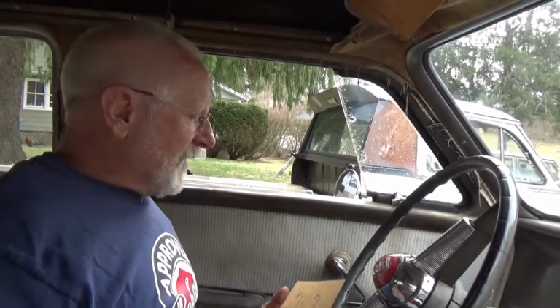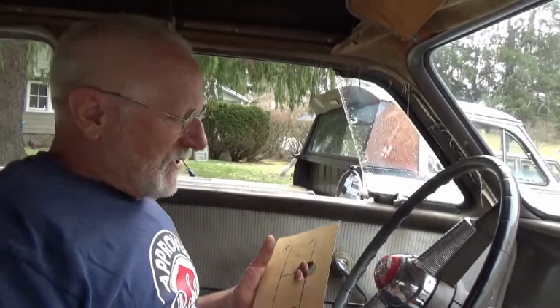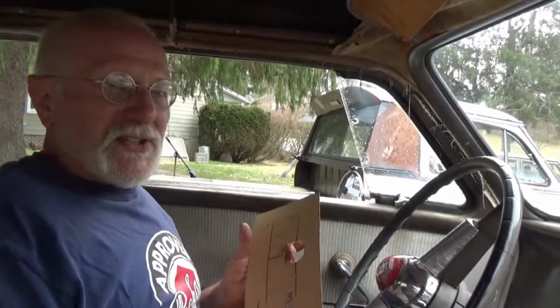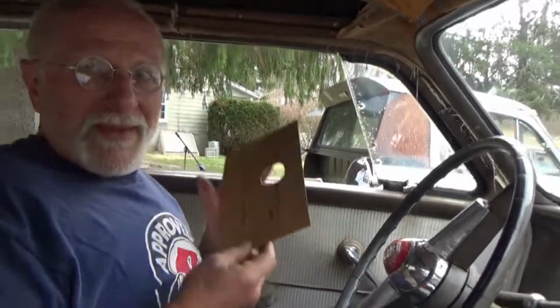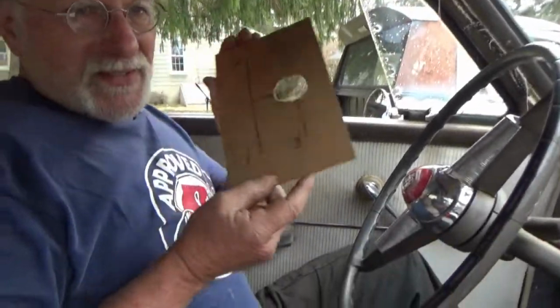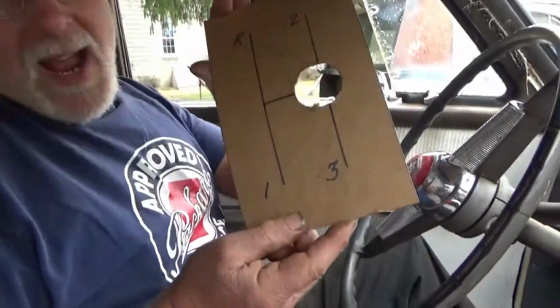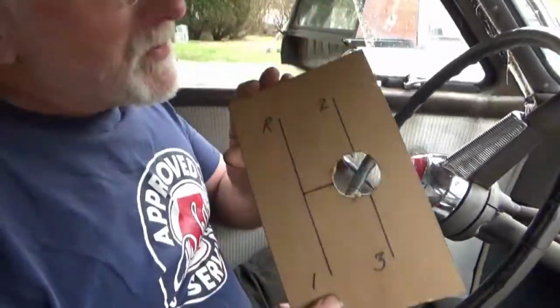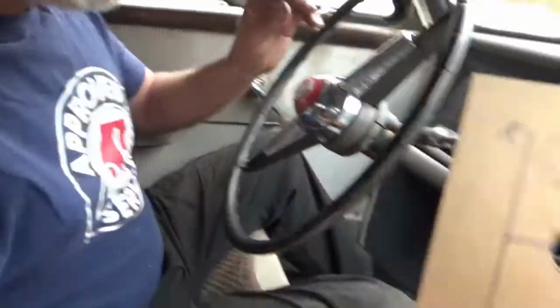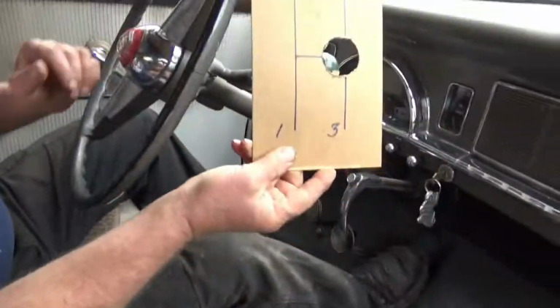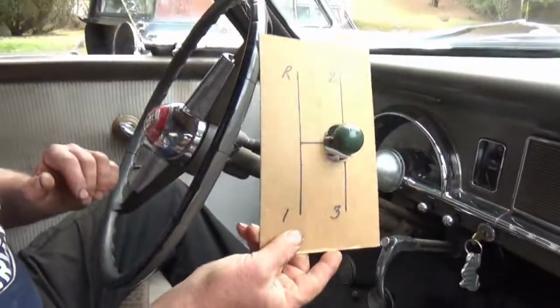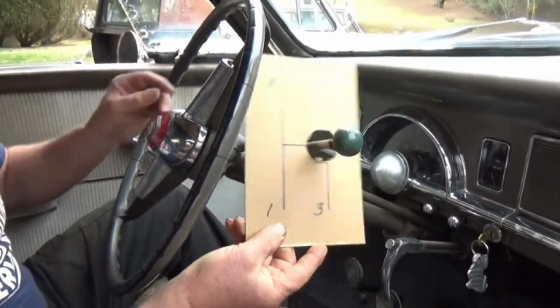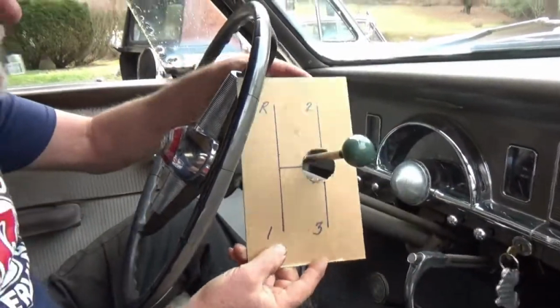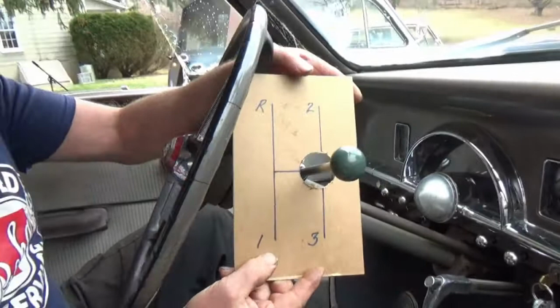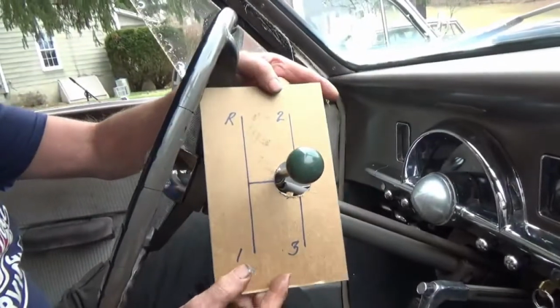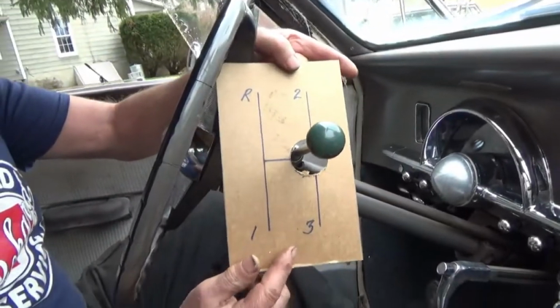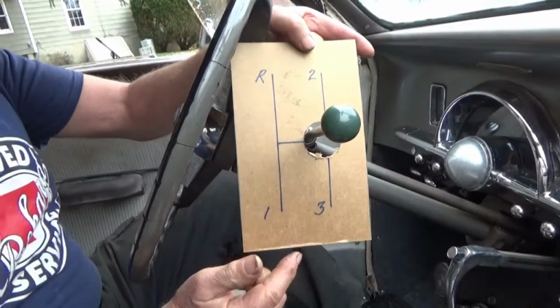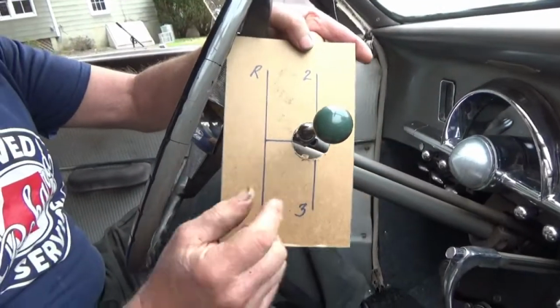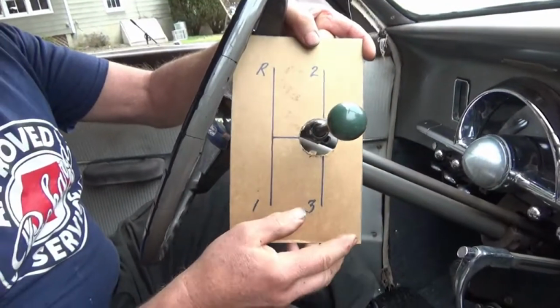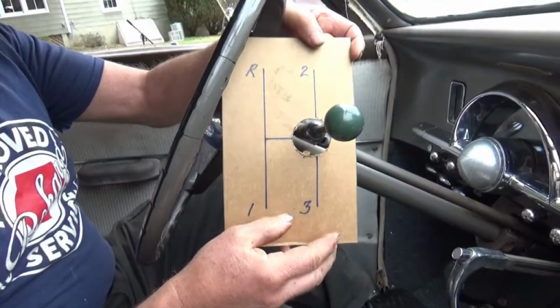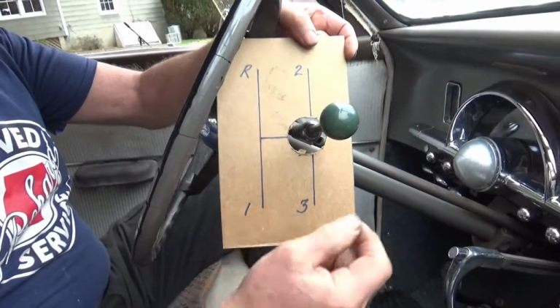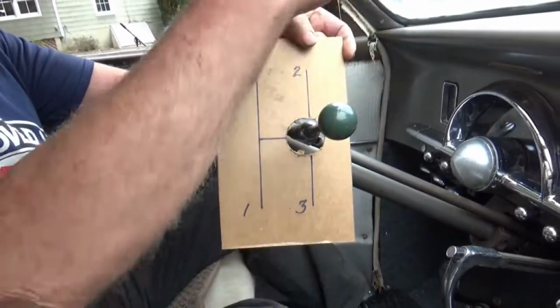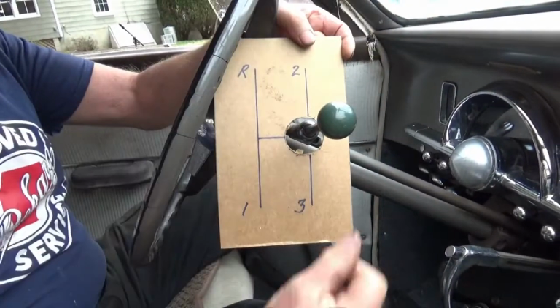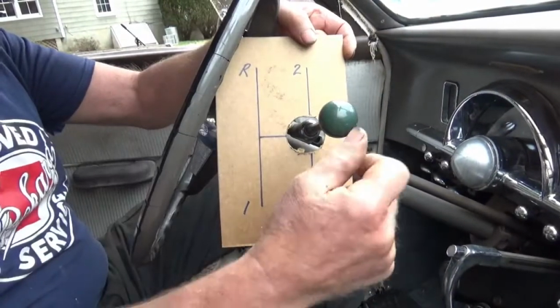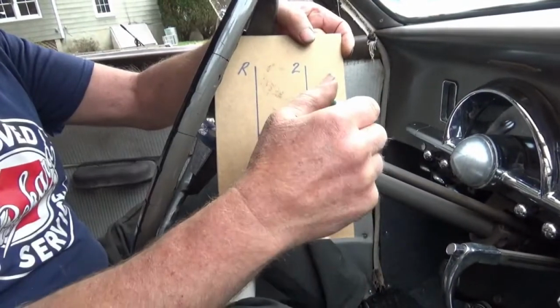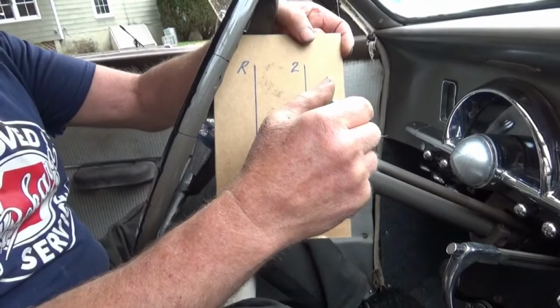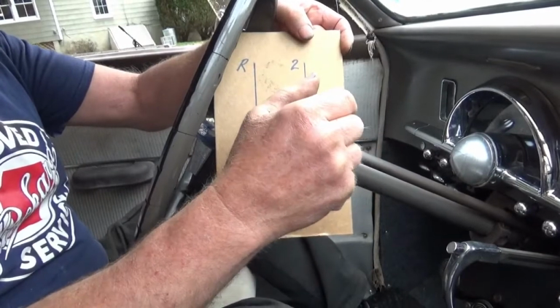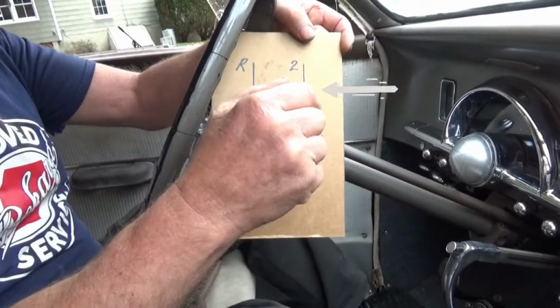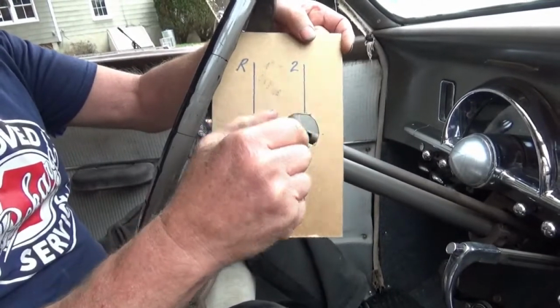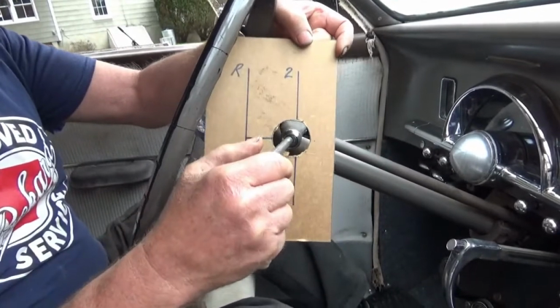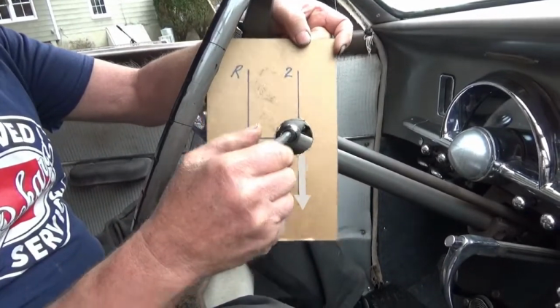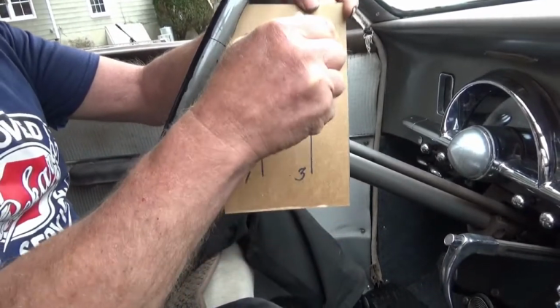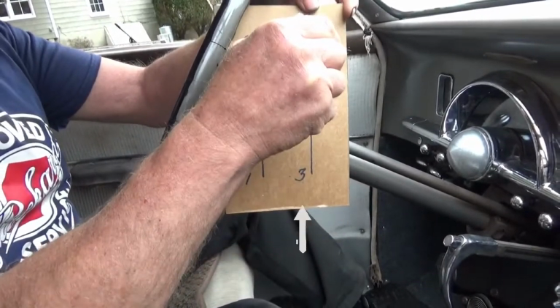I've assembled a small diagram here that I'm going to slip over the gear shift lever. The normal position is second and third. If you pull it towards you, you get first and reverse.